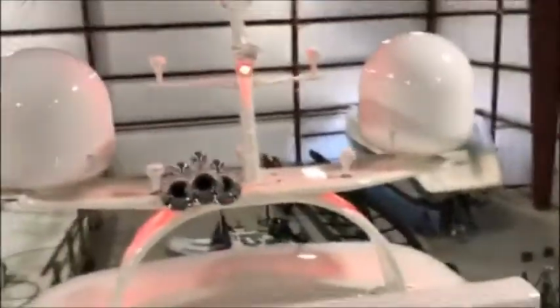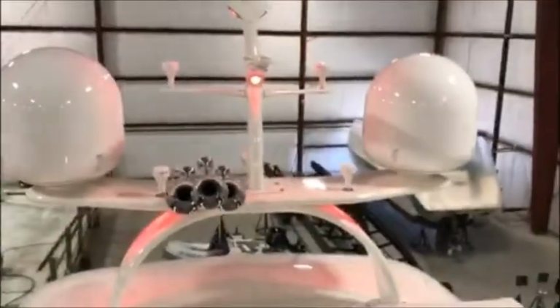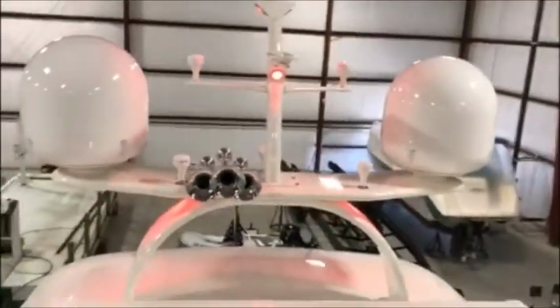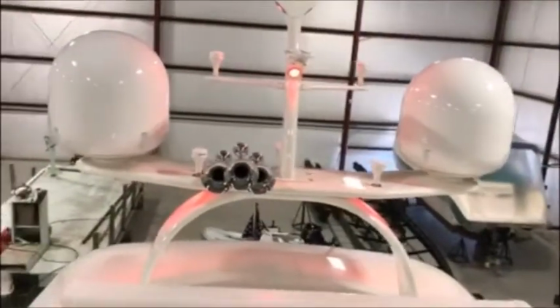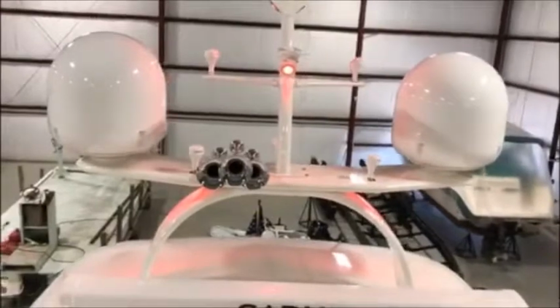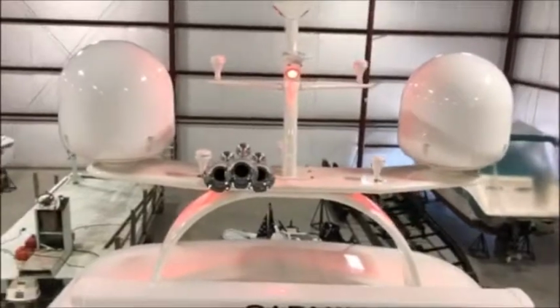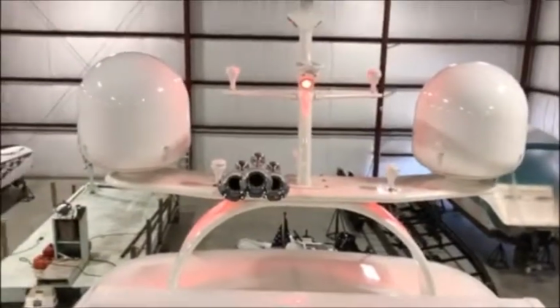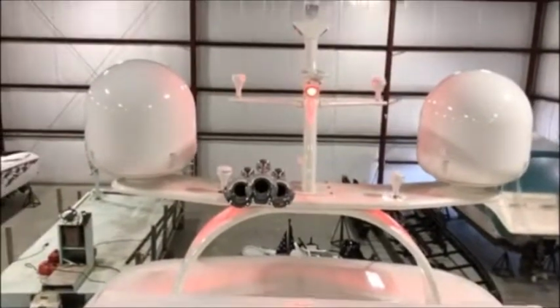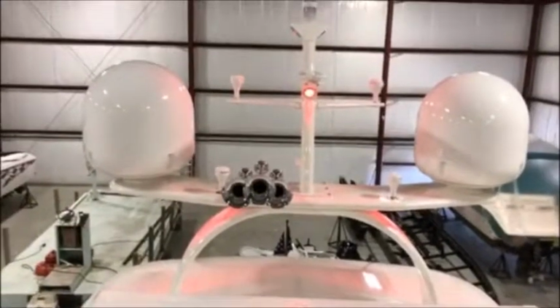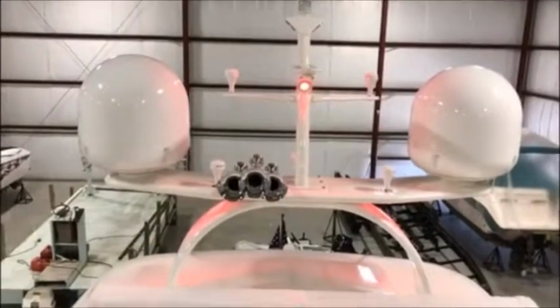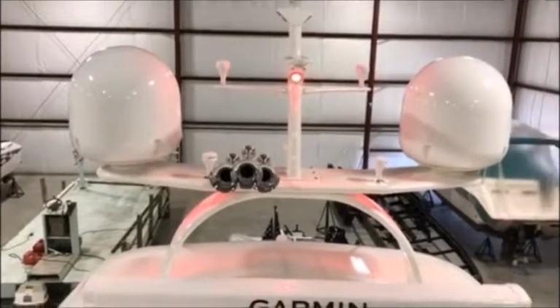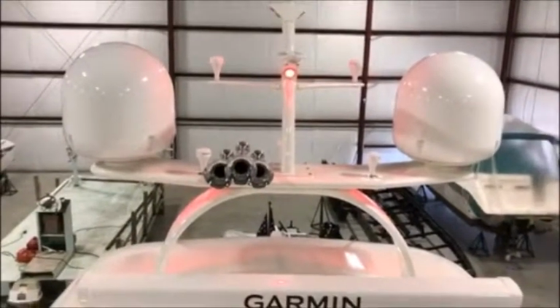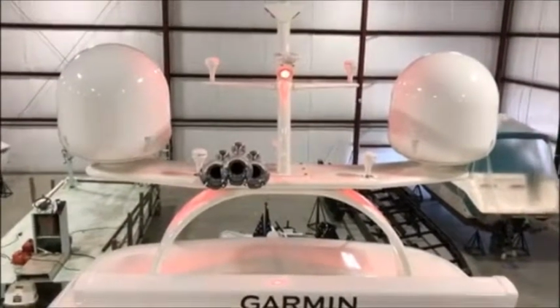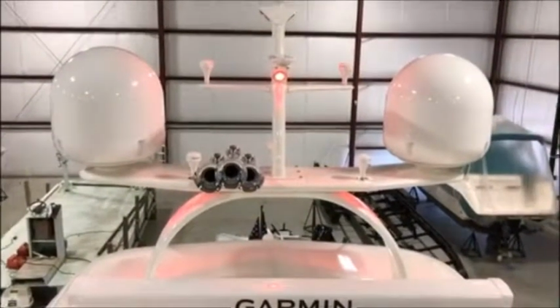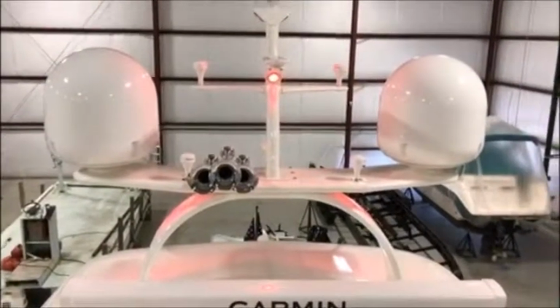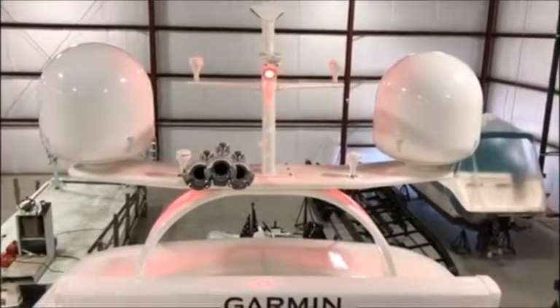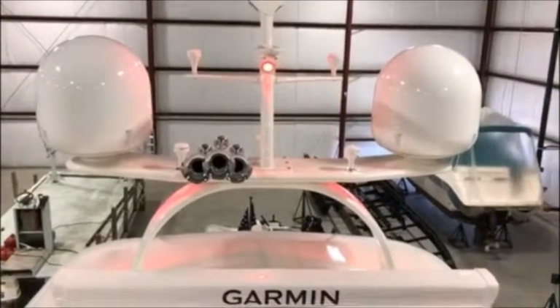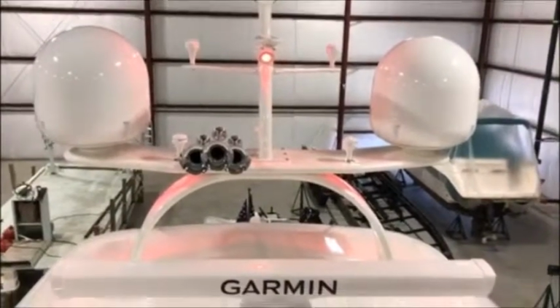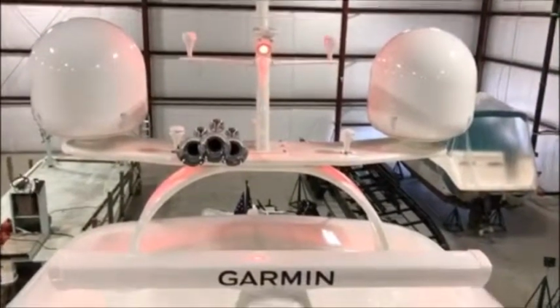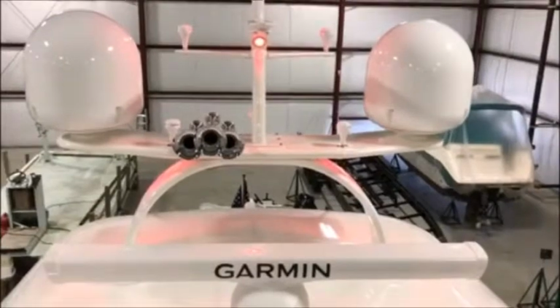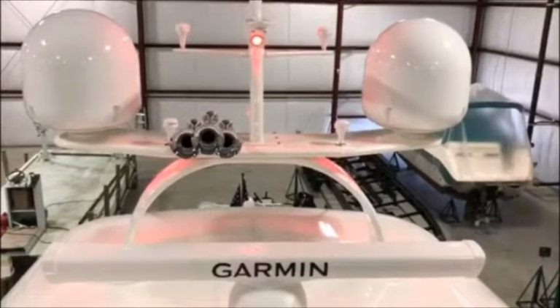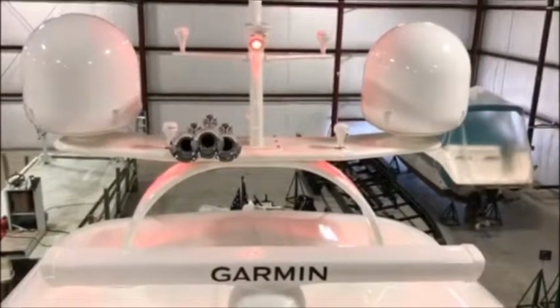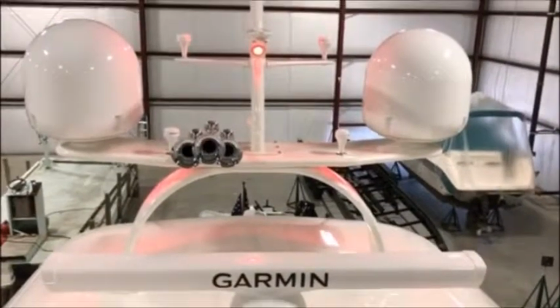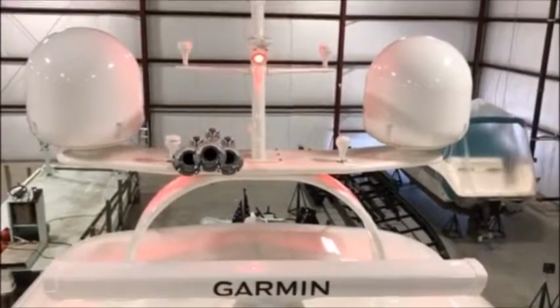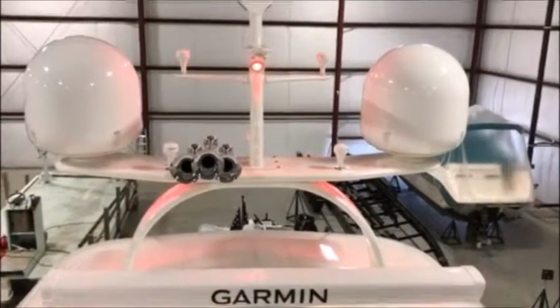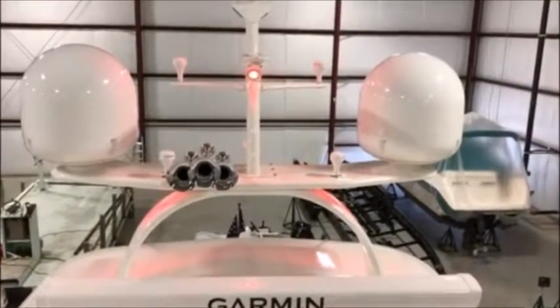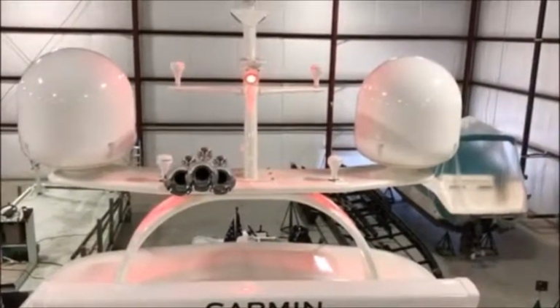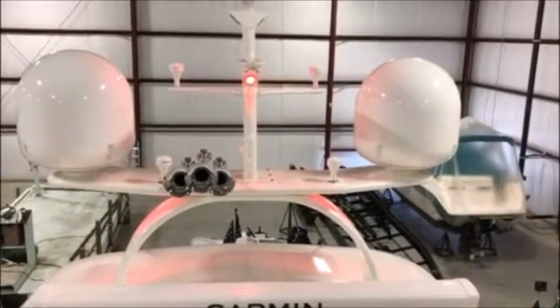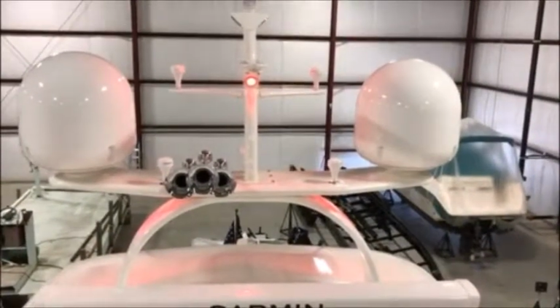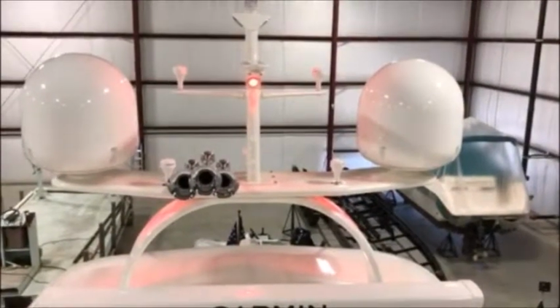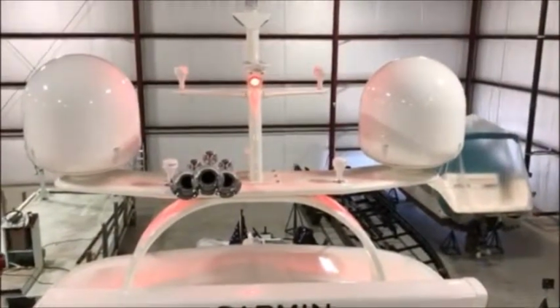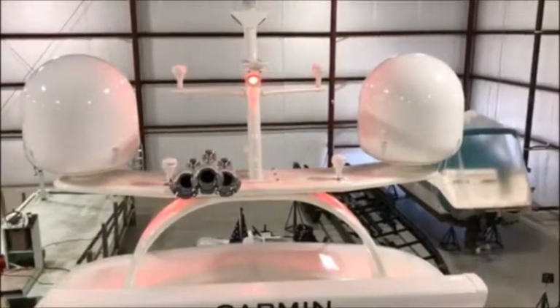Just kind of wanted to step back and give you an idea of how things look — turned out pretty well. Now we have to go downstairs and do some lighting. So stand by.